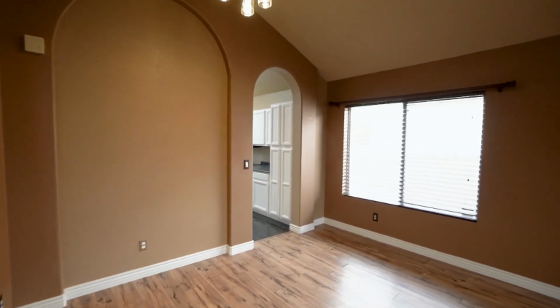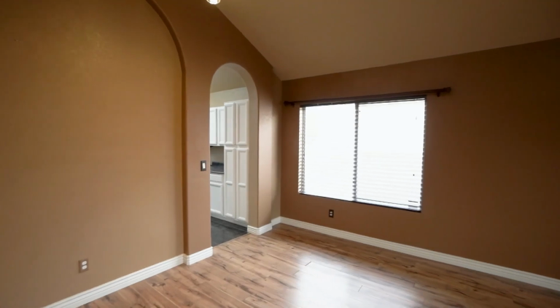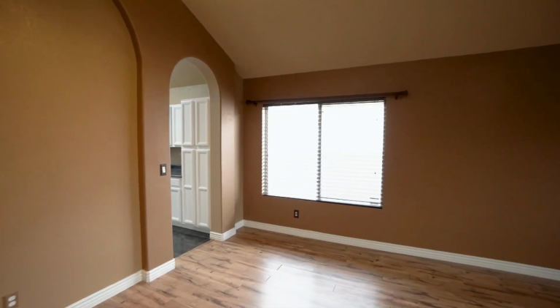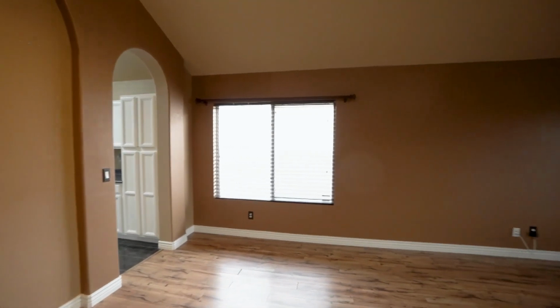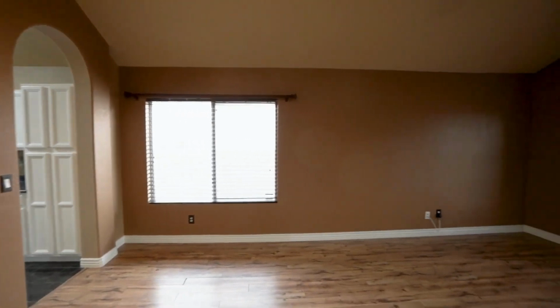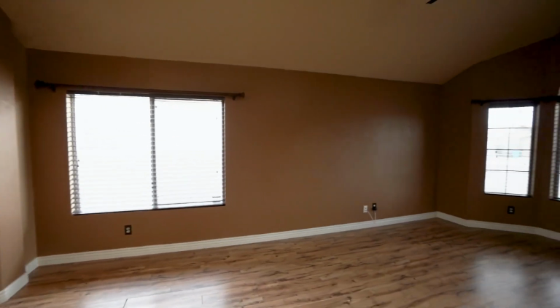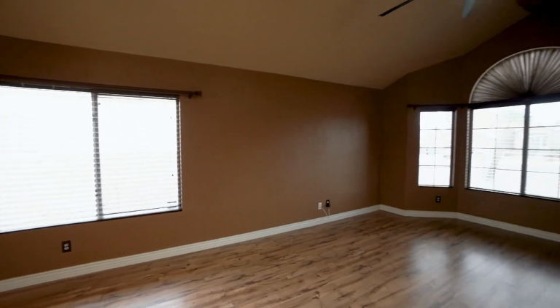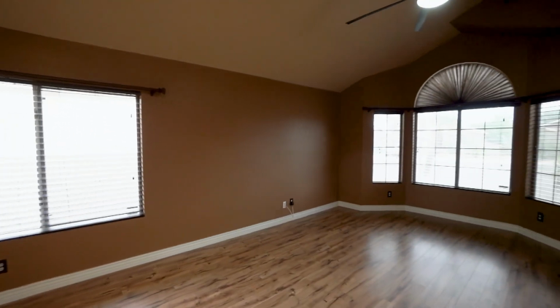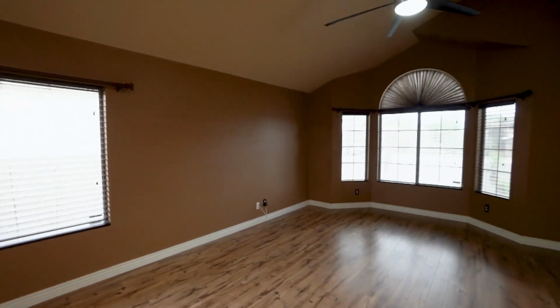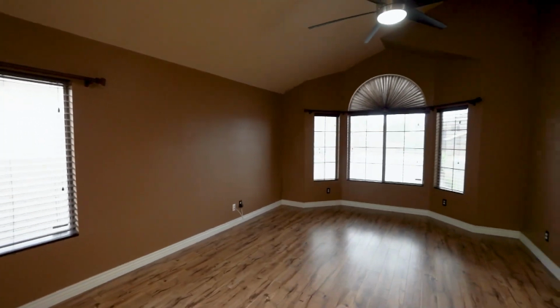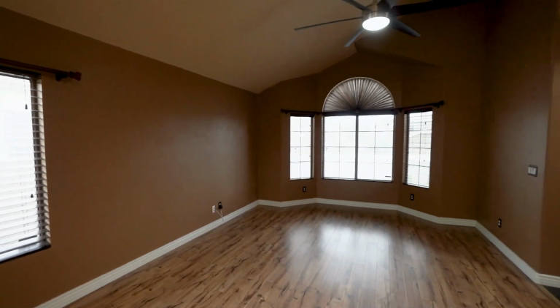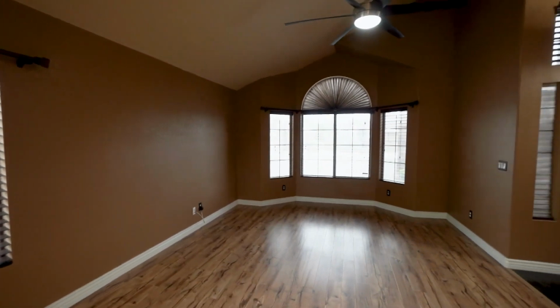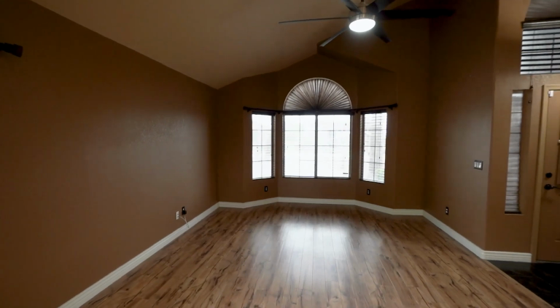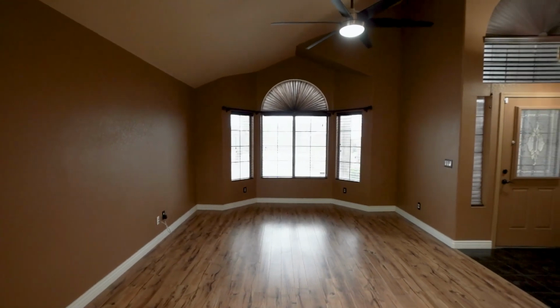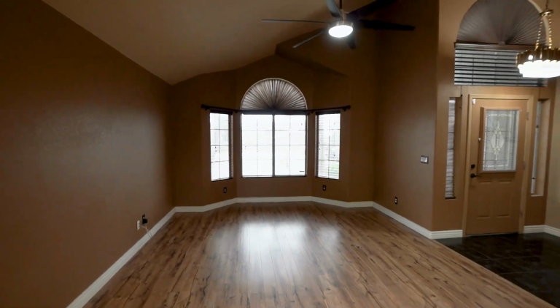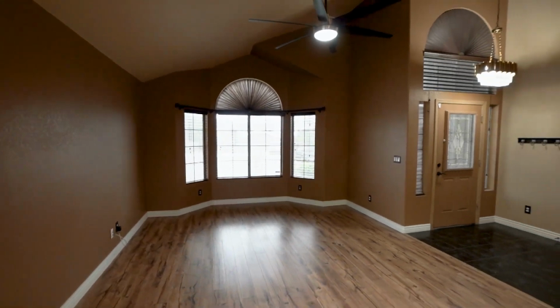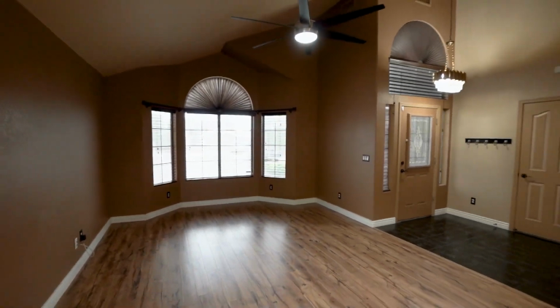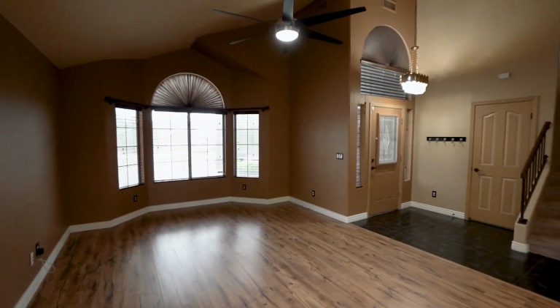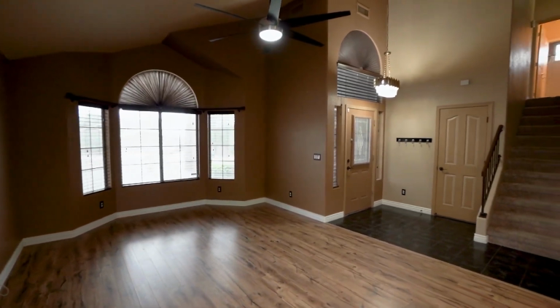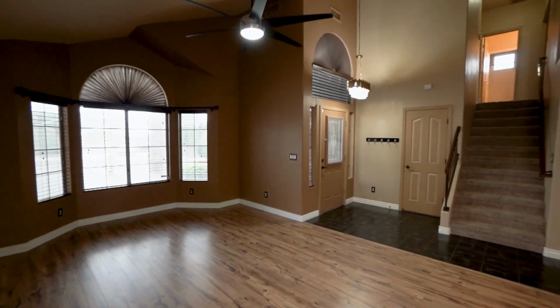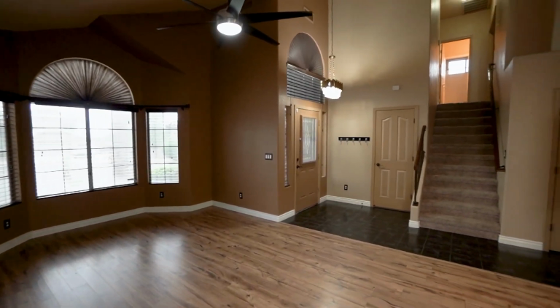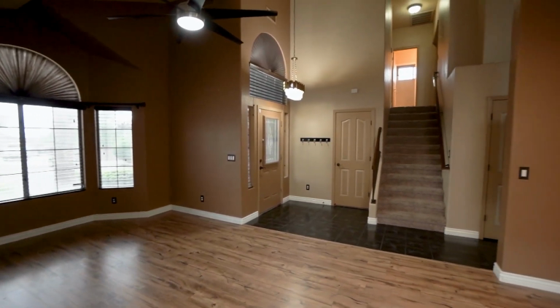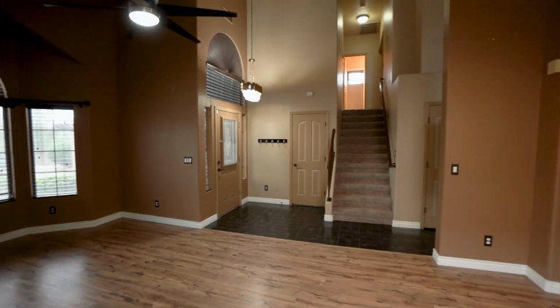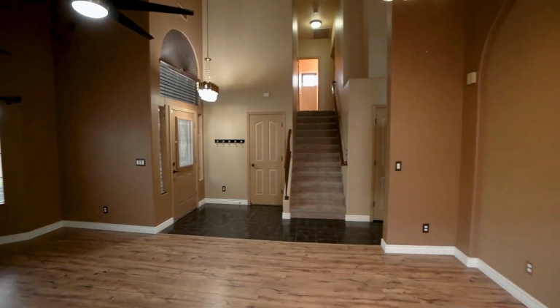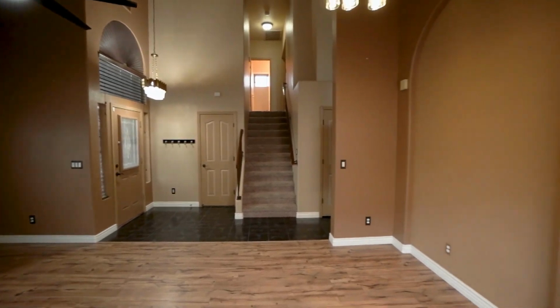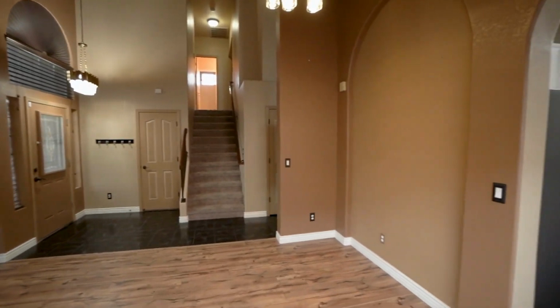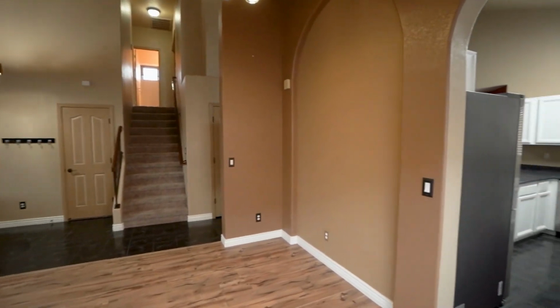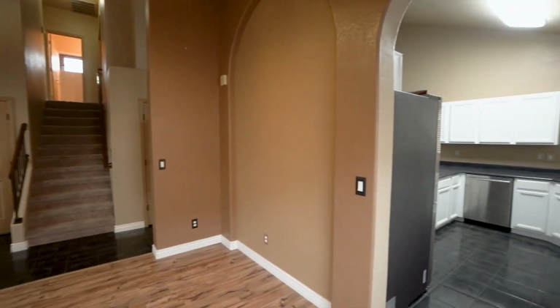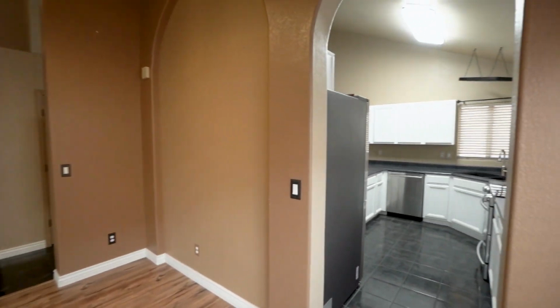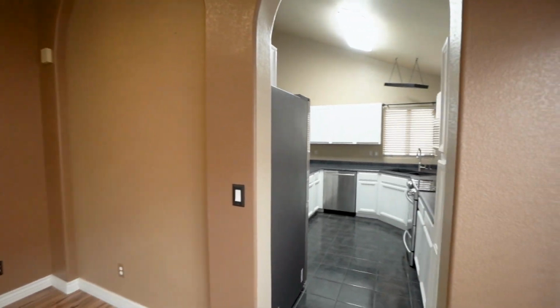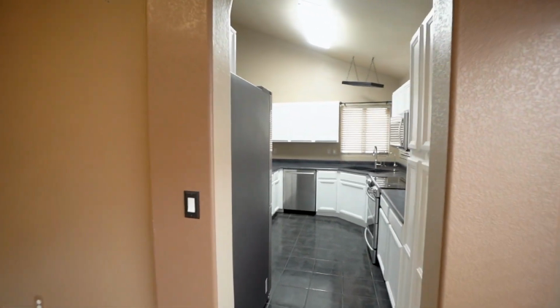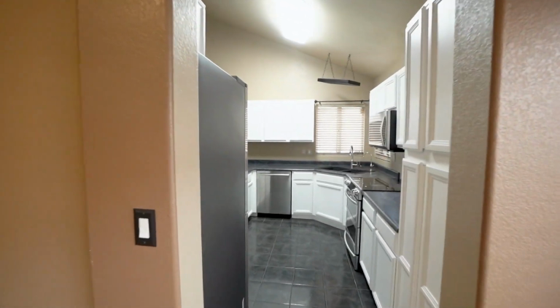This beautiful 4-bedroom home in North Phoenix is a must-see. It offers convenient access to the 101 and 51, just minutes from all of the shopping, dining, and entertainment at Desert Ridge.